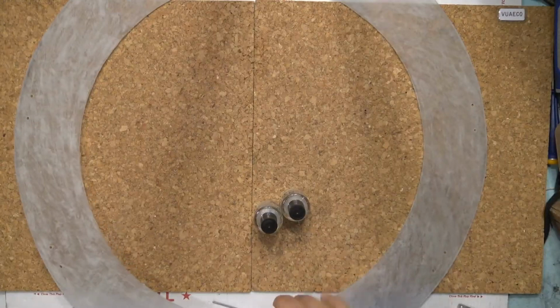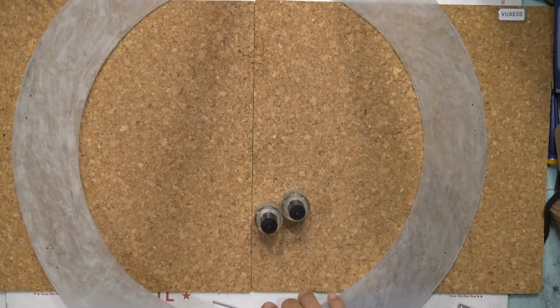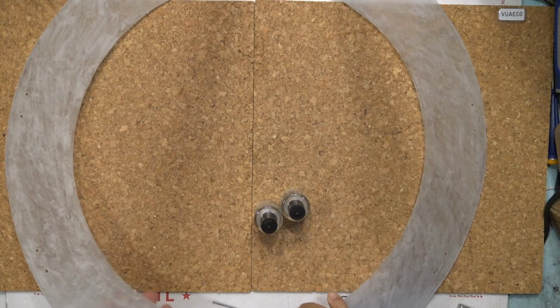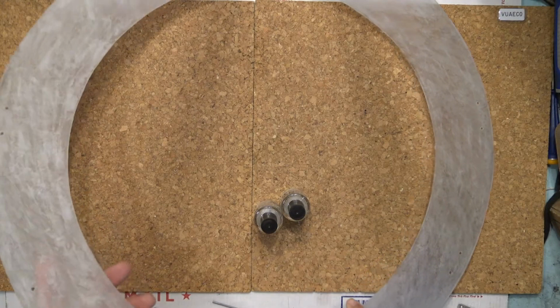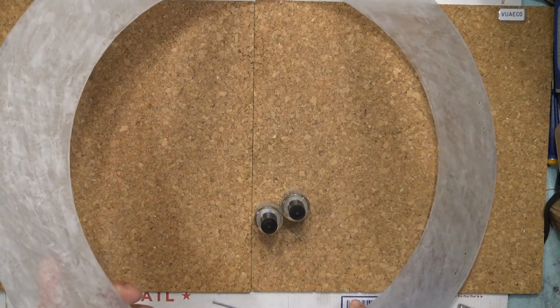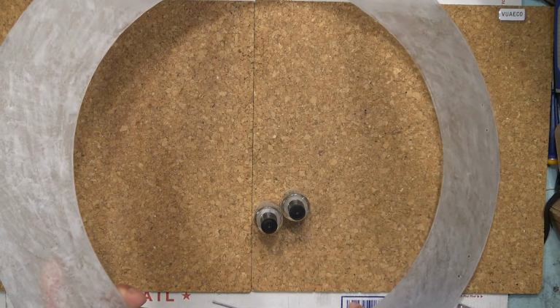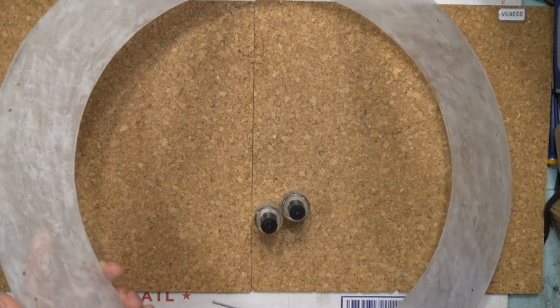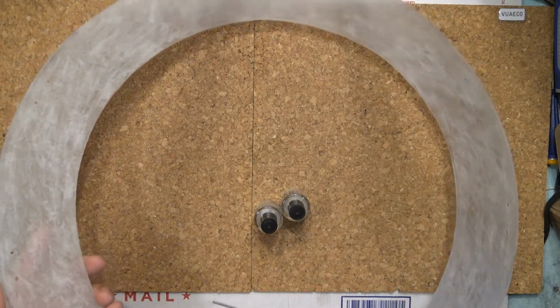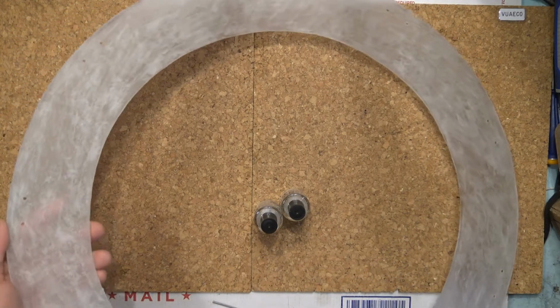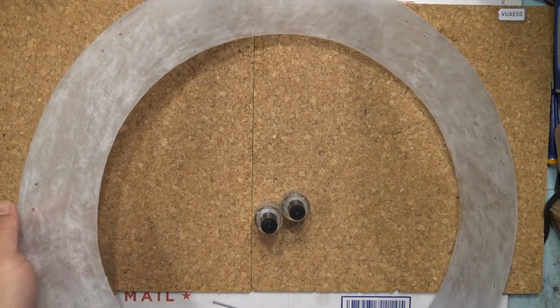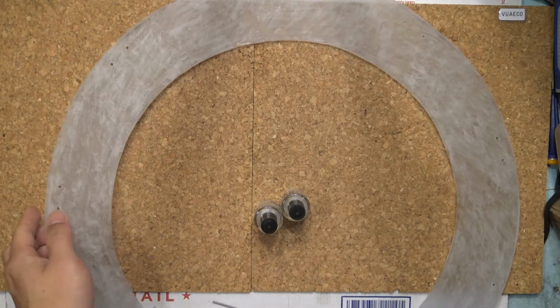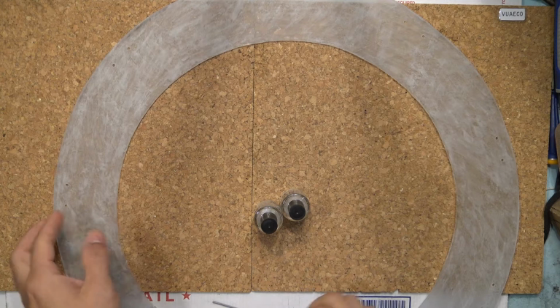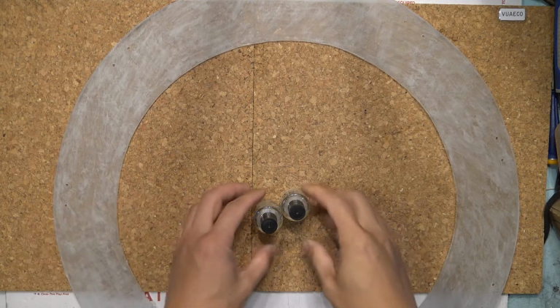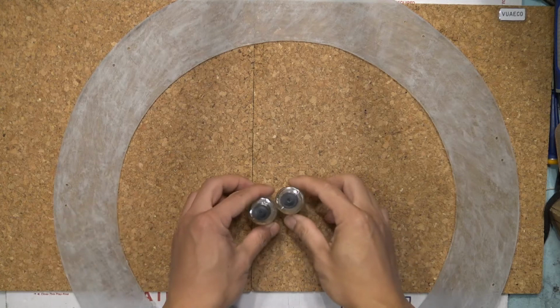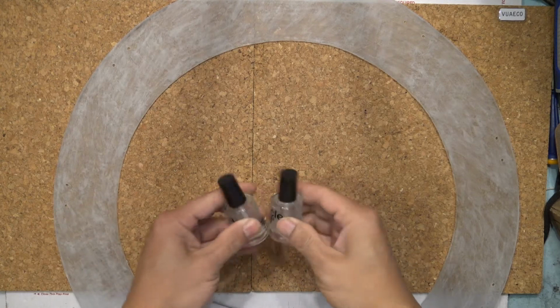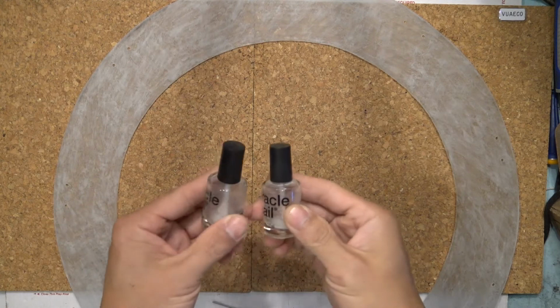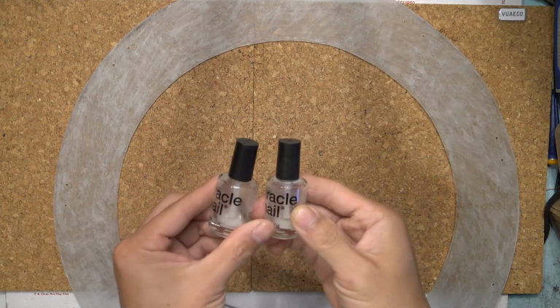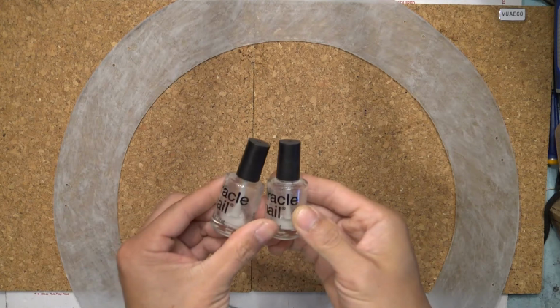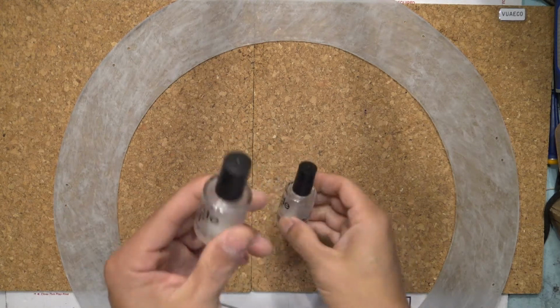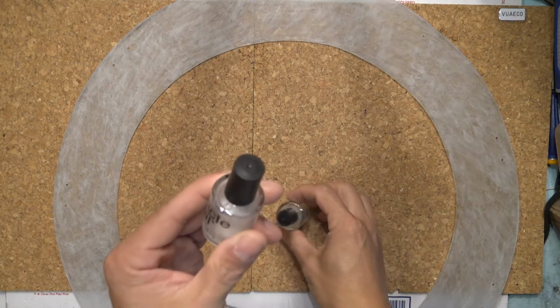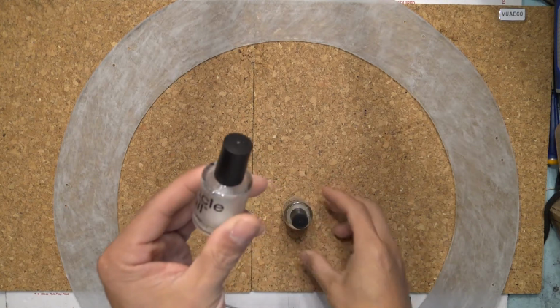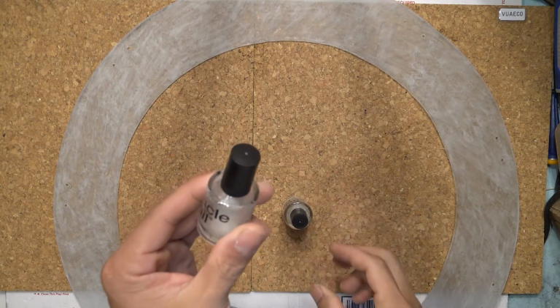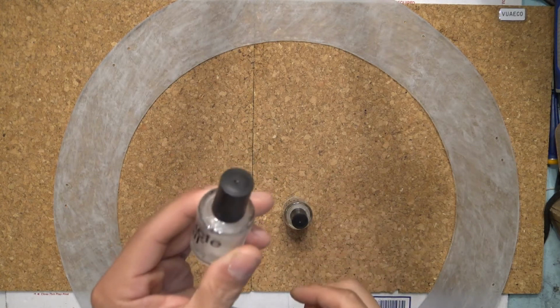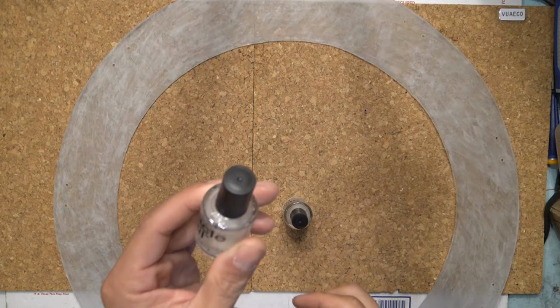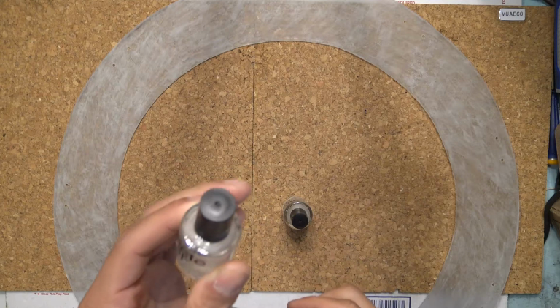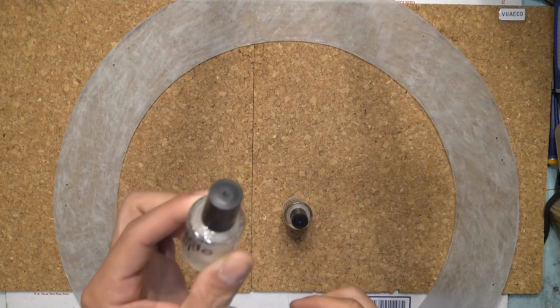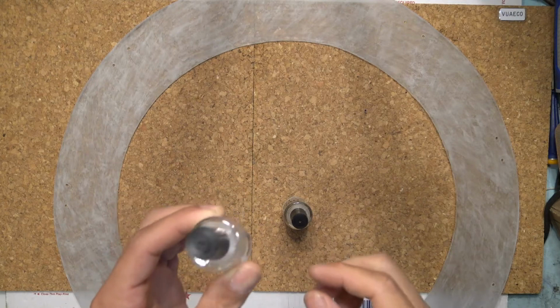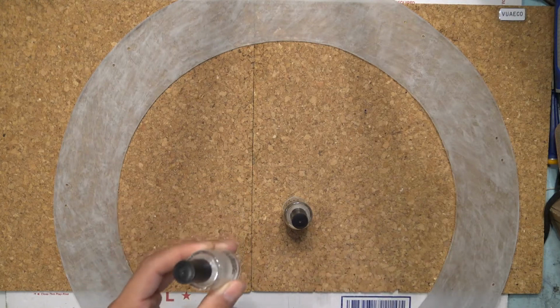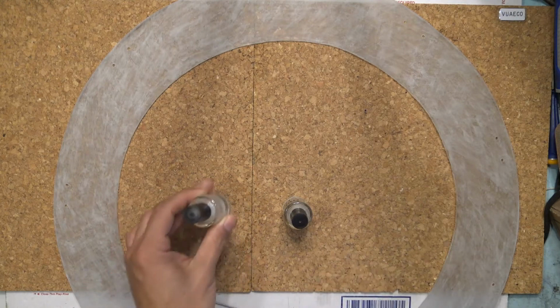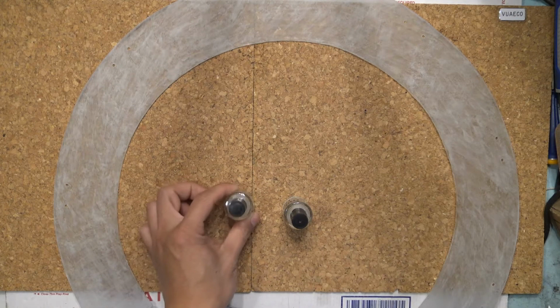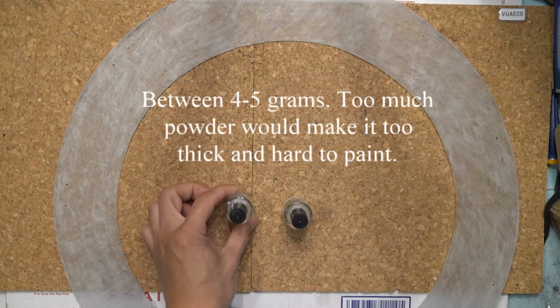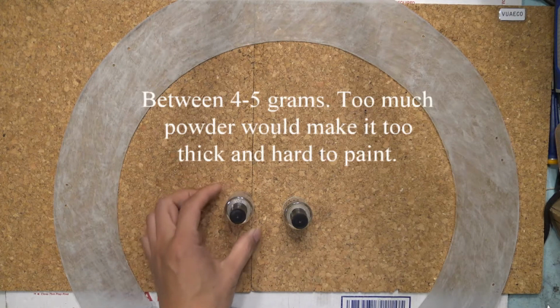Here it is with two layers of paint on it. I've gone through two bottles of nail polish, and each bottle has 4 grams of strontium aluminate powder.